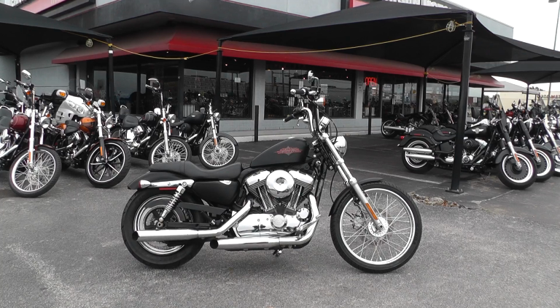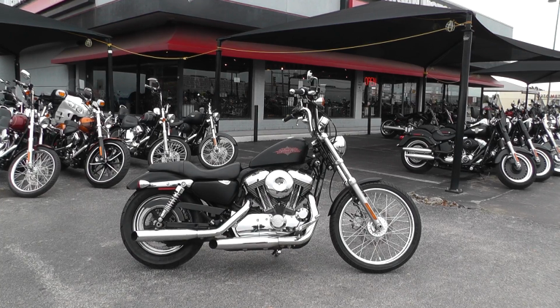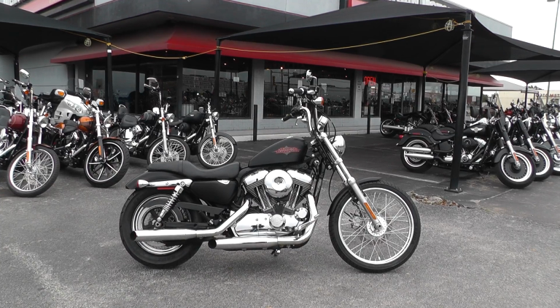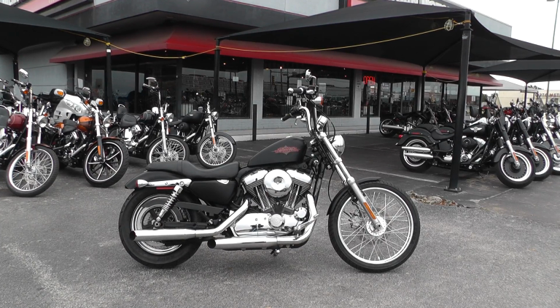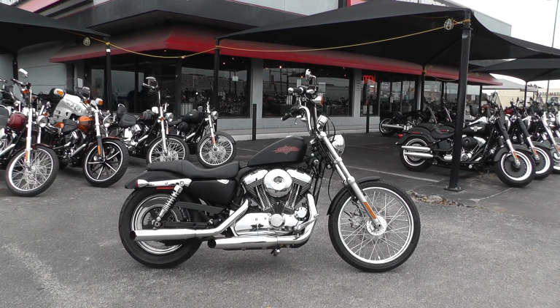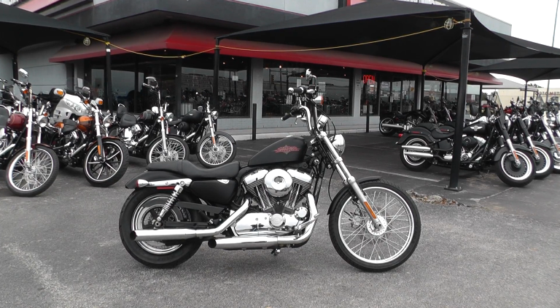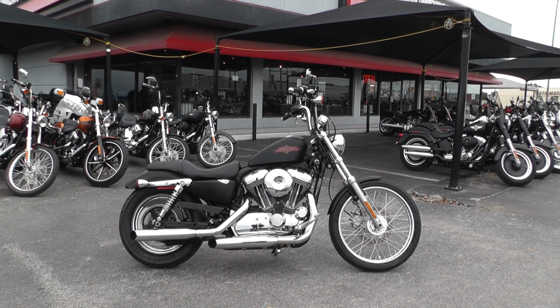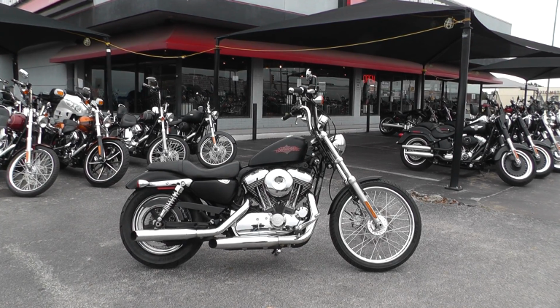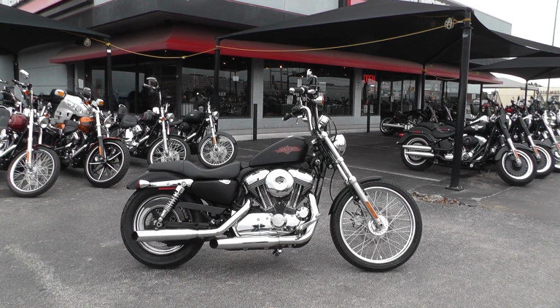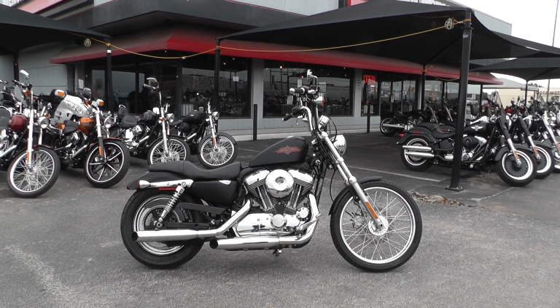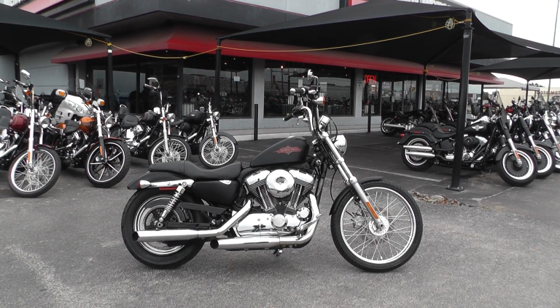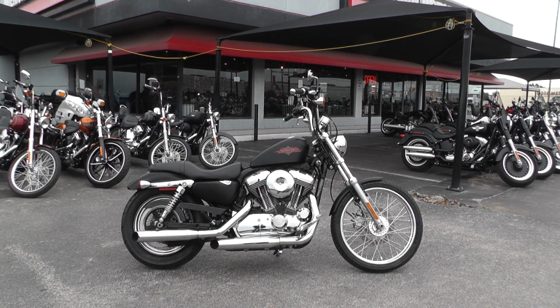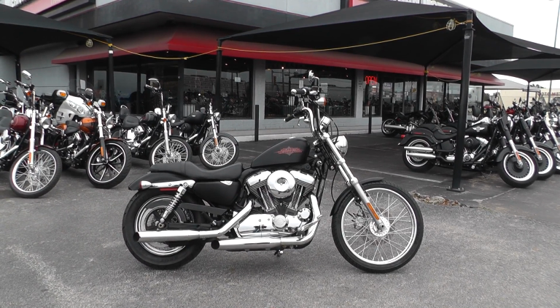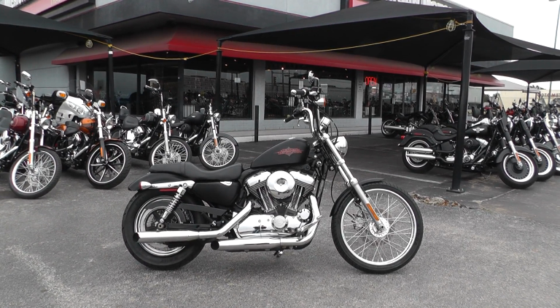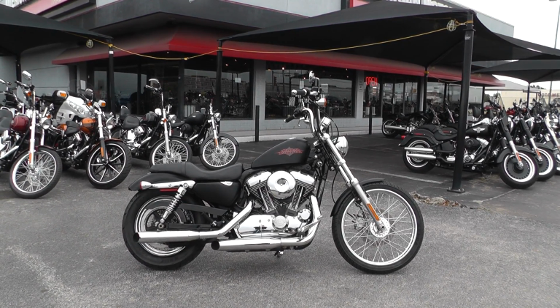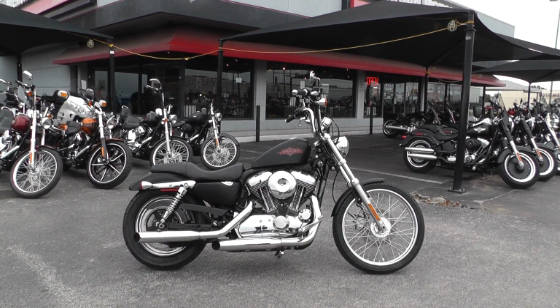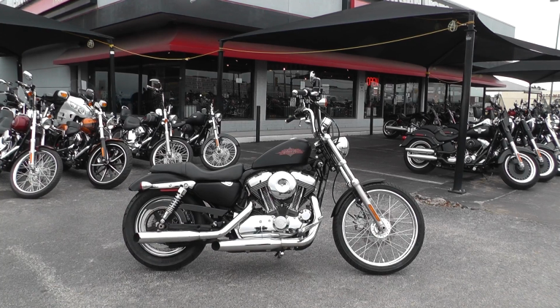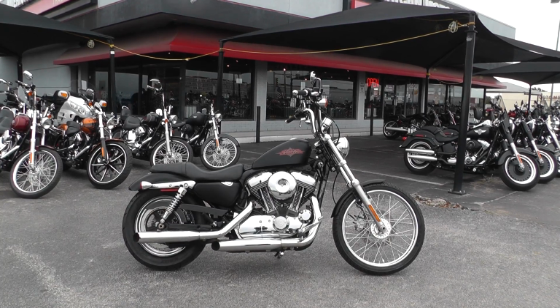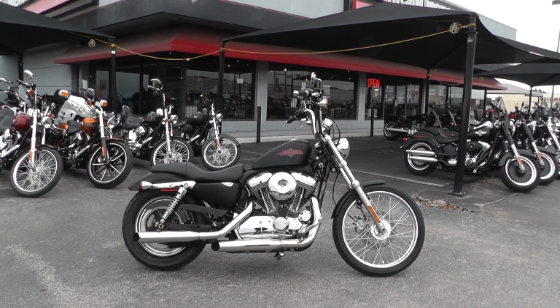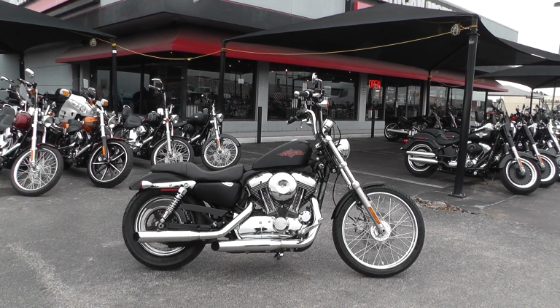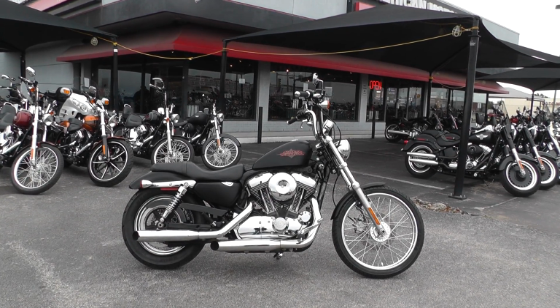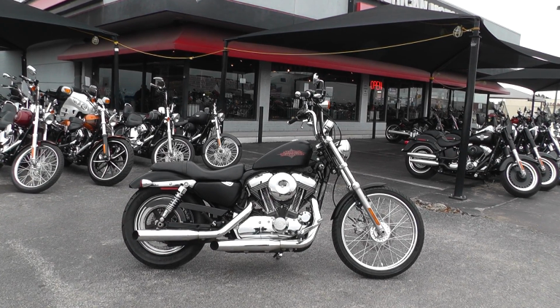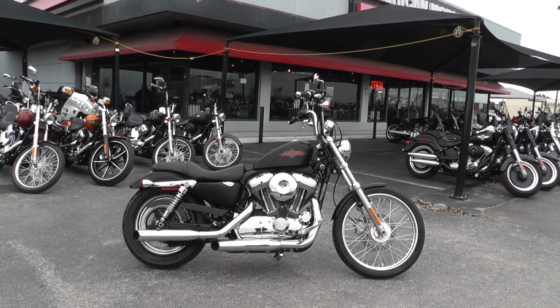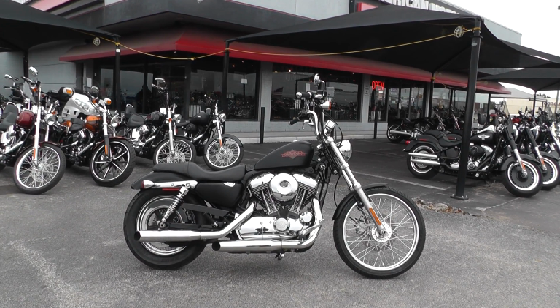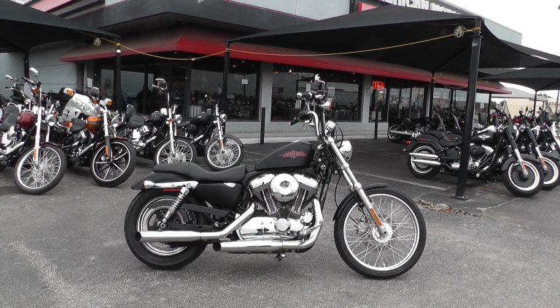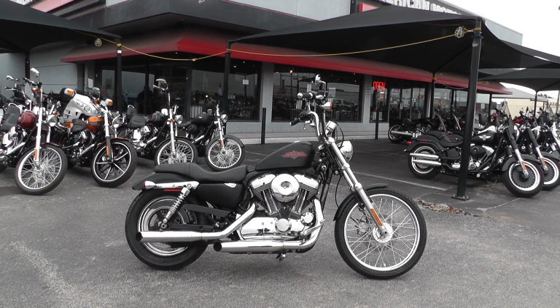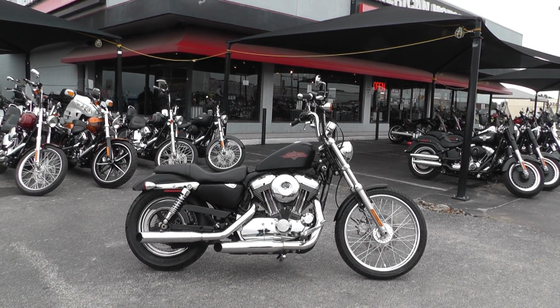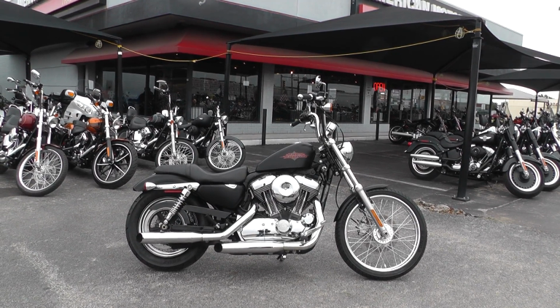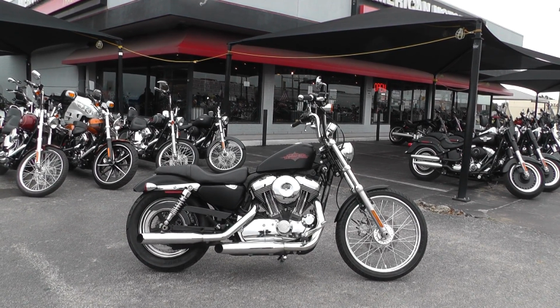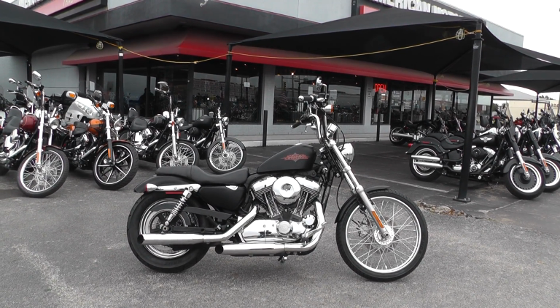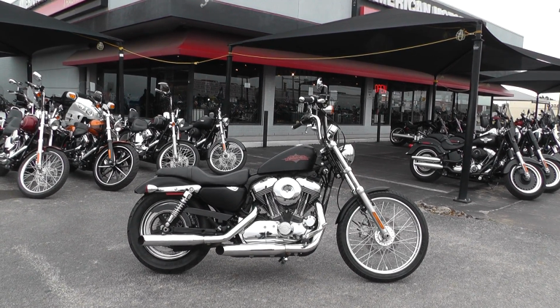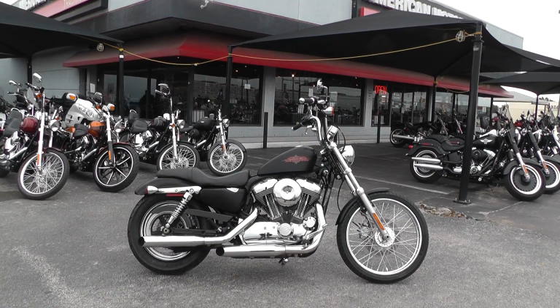Hello folks, Gino here with American Motorcycle Trading Company in Arlington, Texas. Today I've got a 2013 Harley-Davidson Sportster 72 I want to show you.